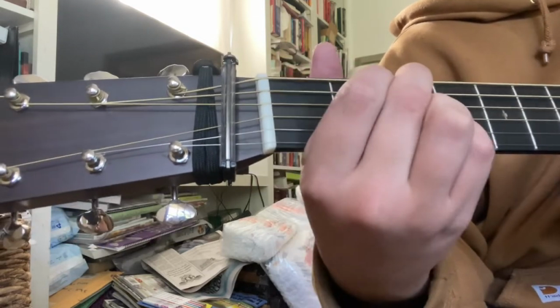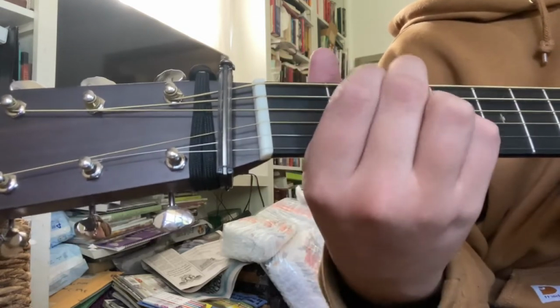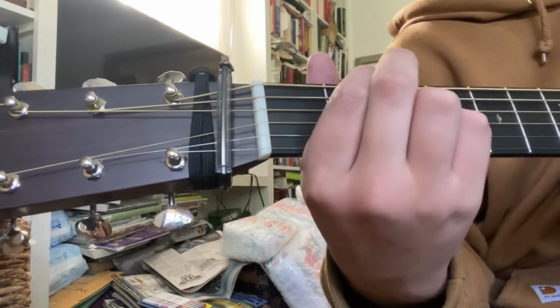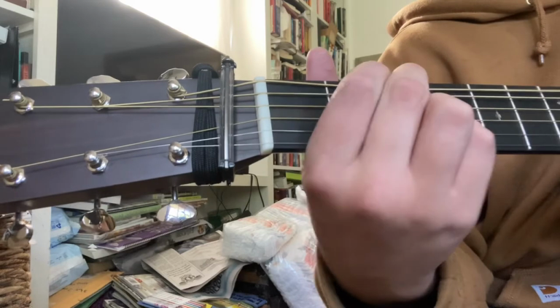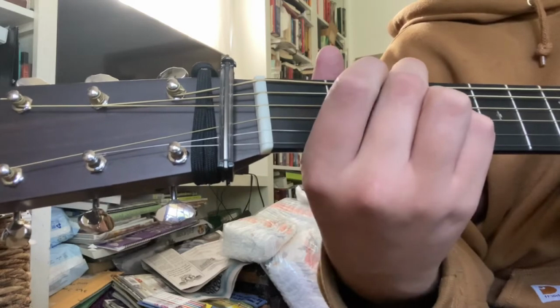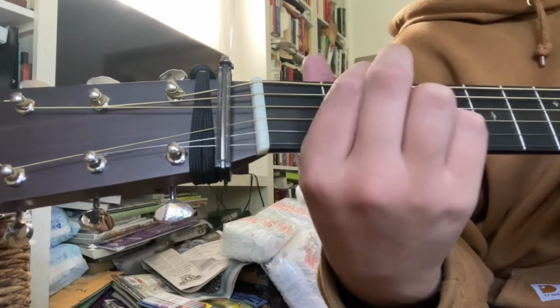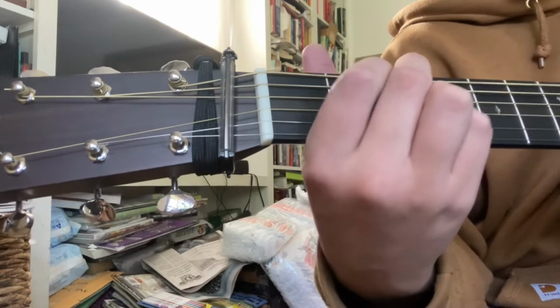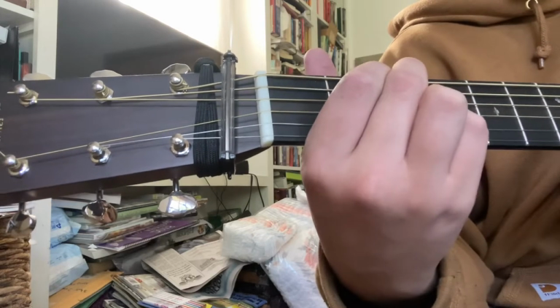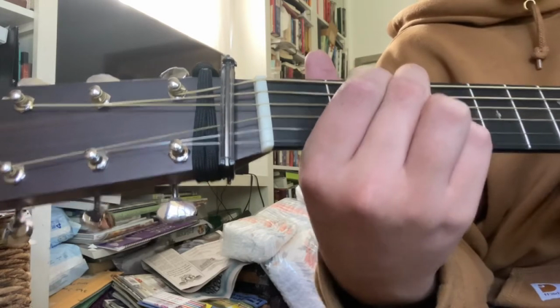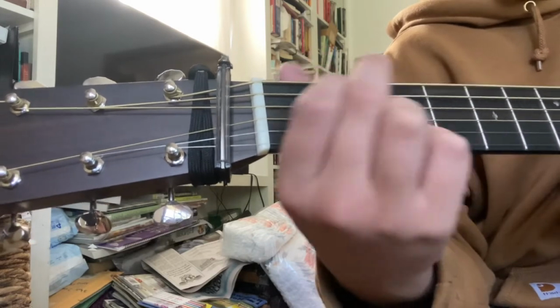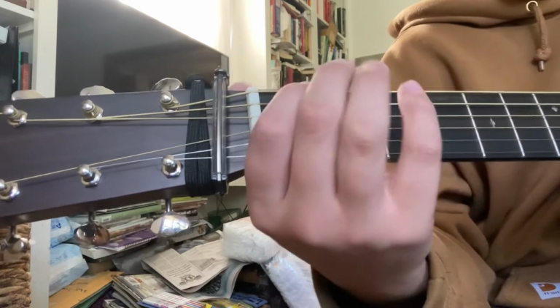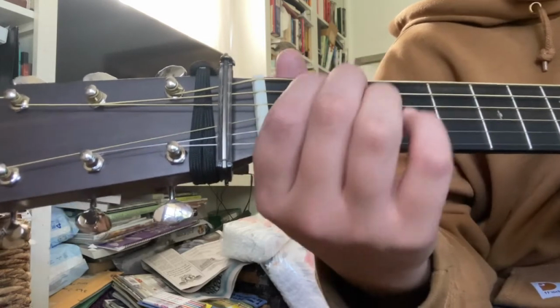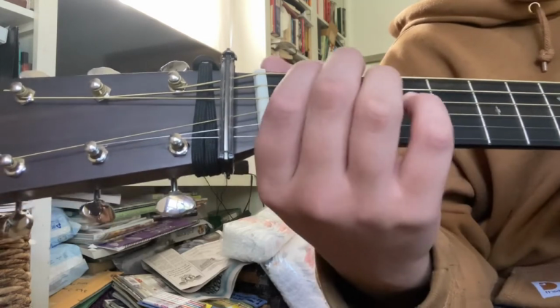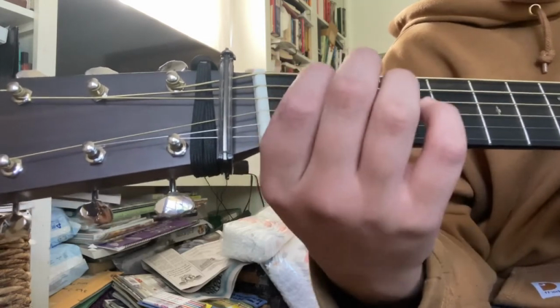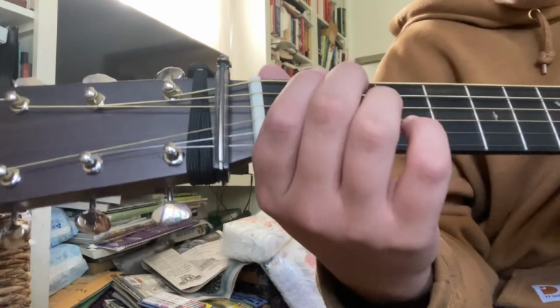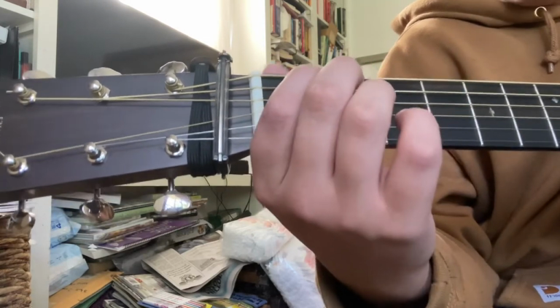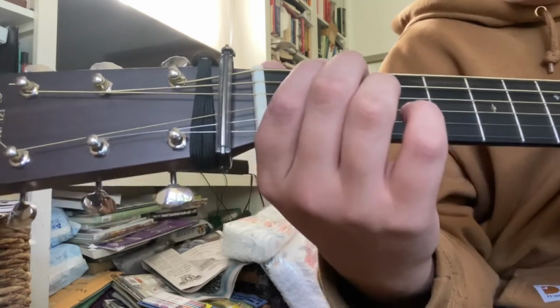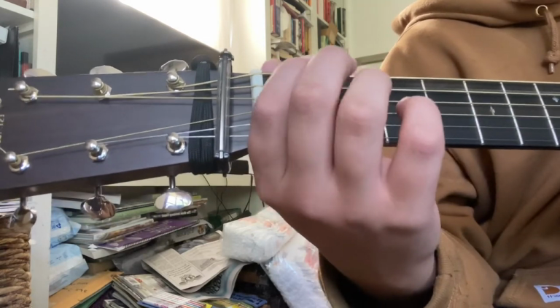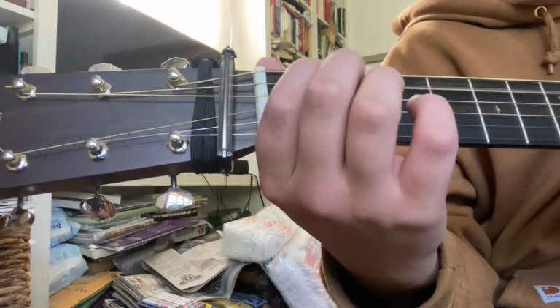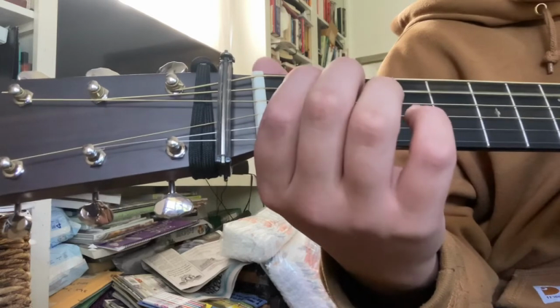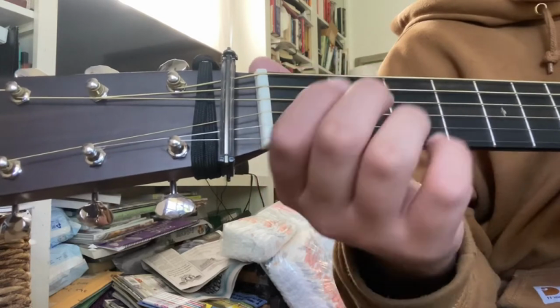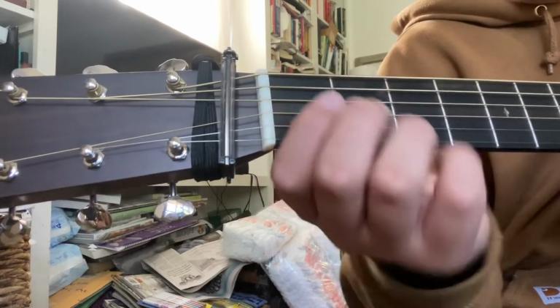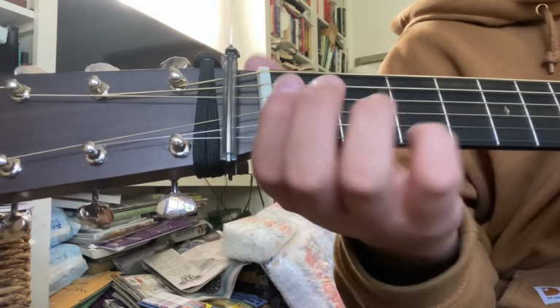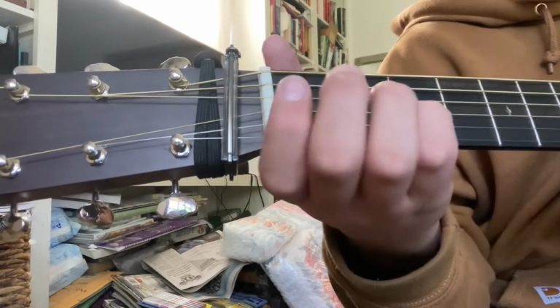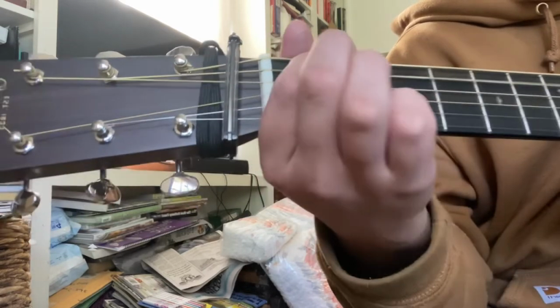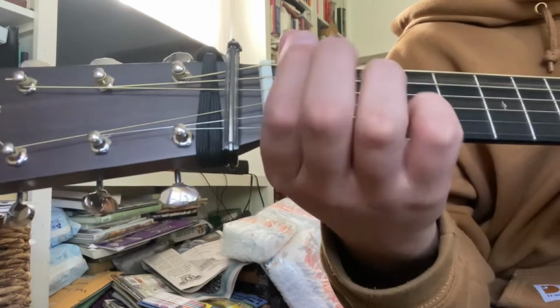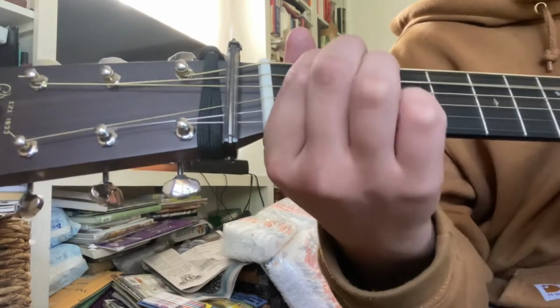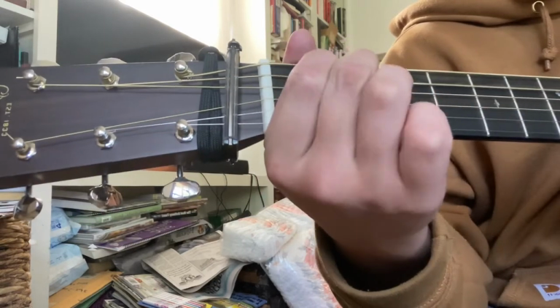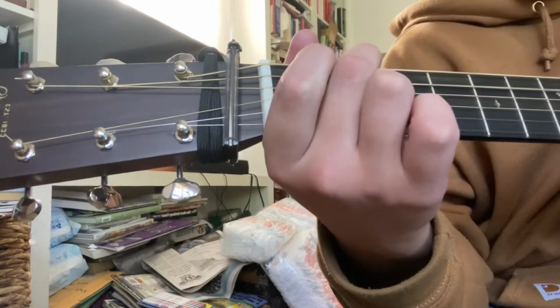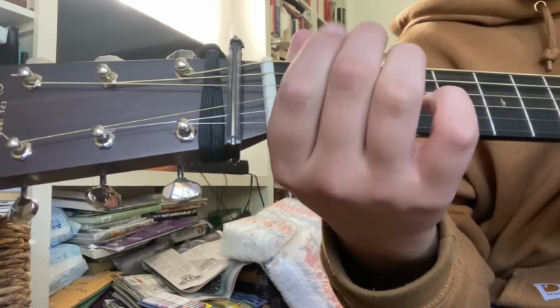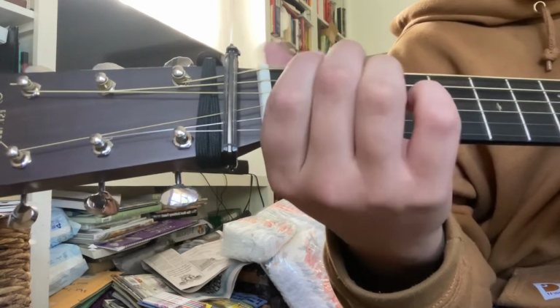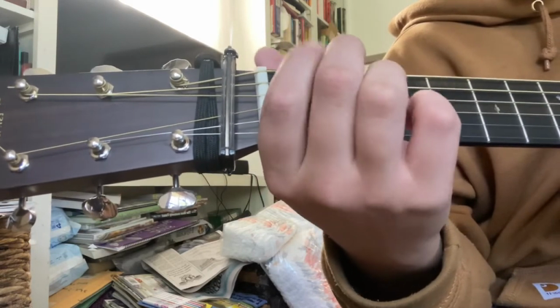After that part, you're going to do a dirty third. So you're going to hit your open A, hammer on, first fret, second fret, and then hit that open D string.